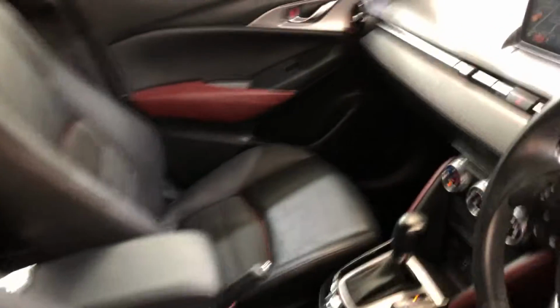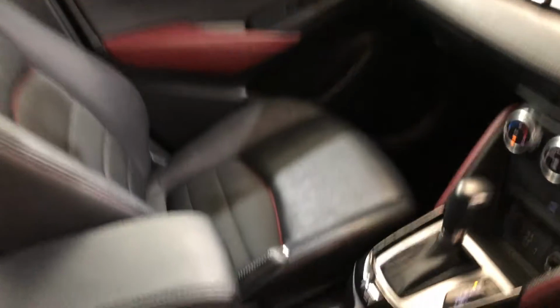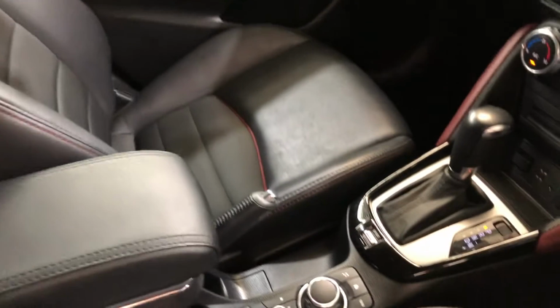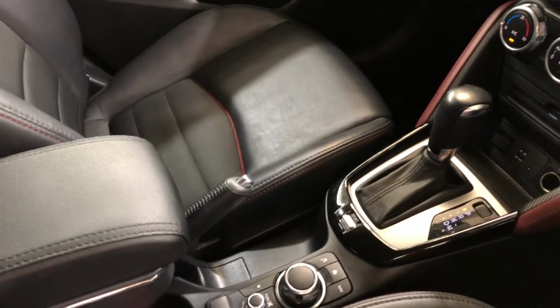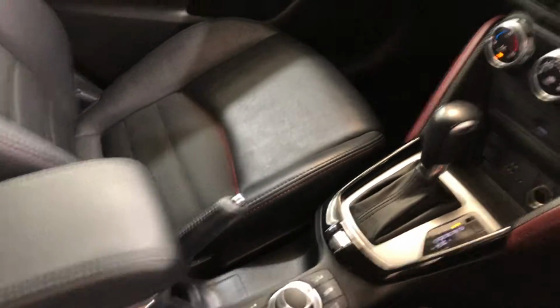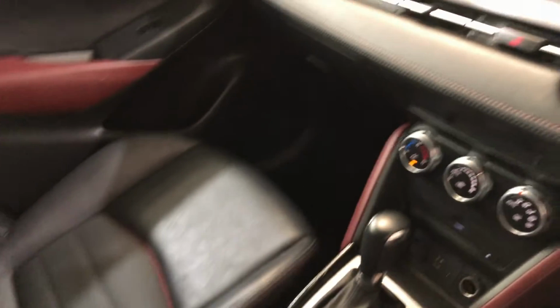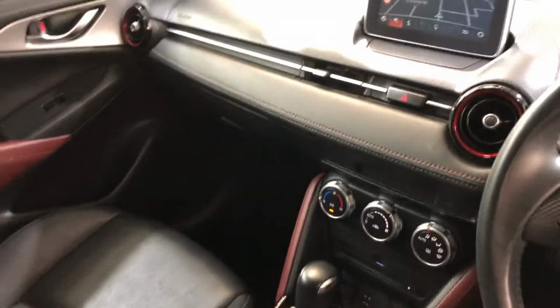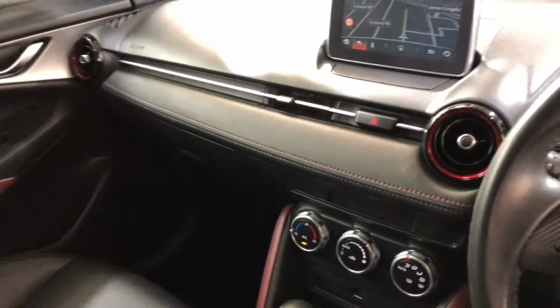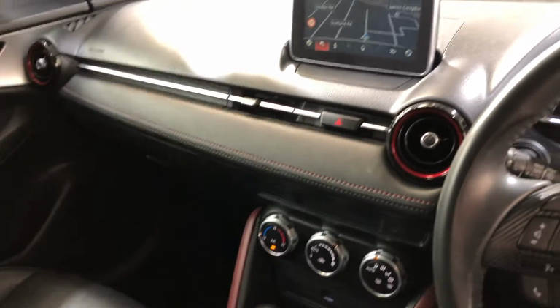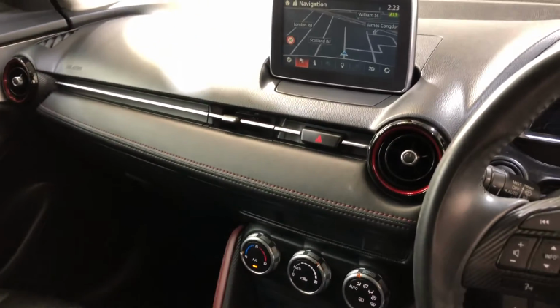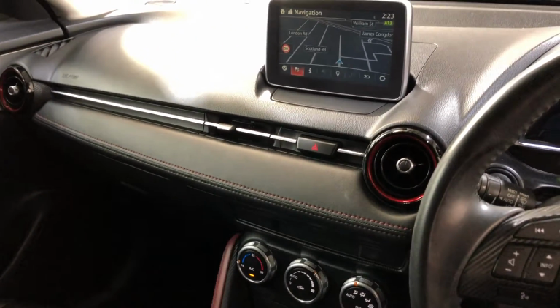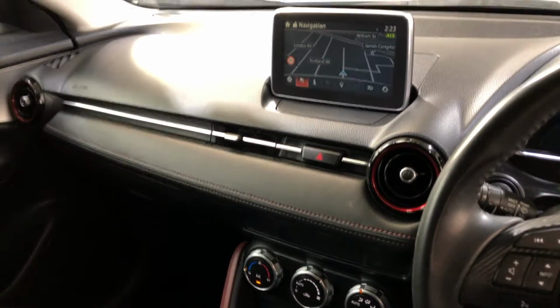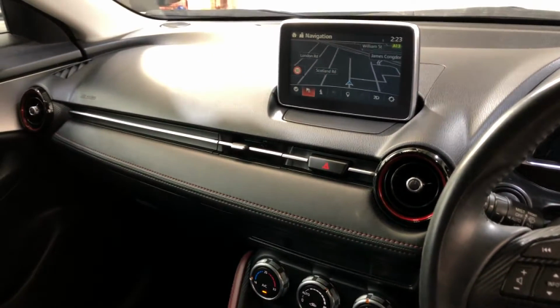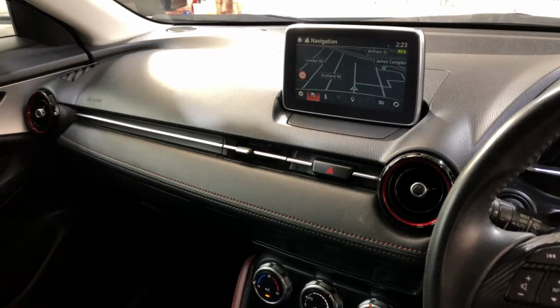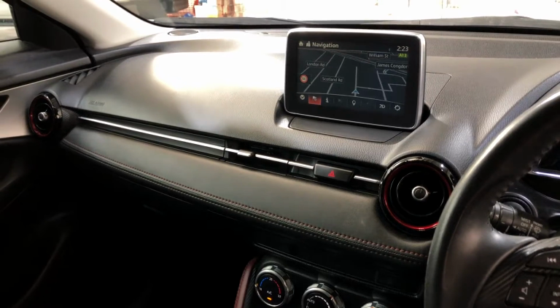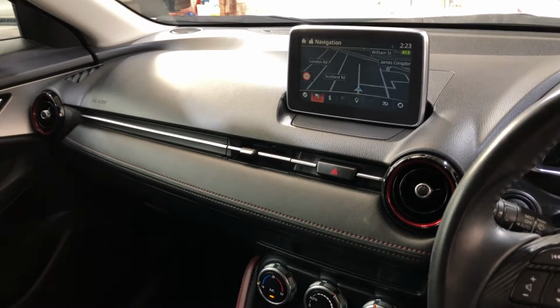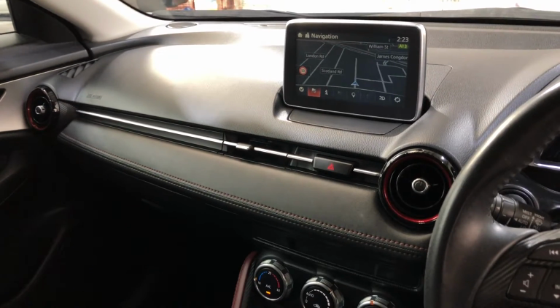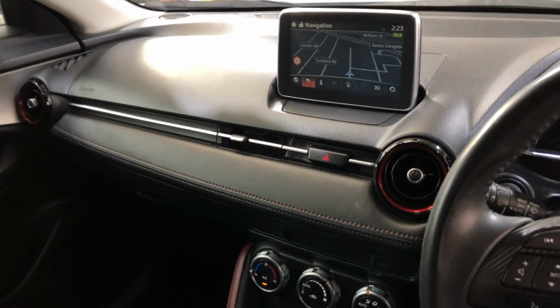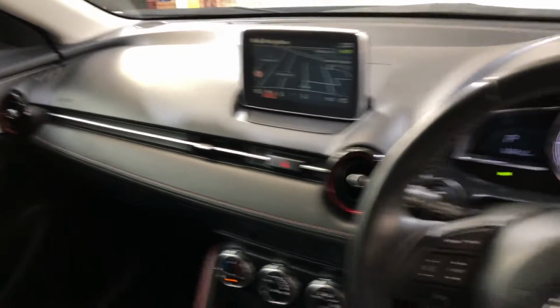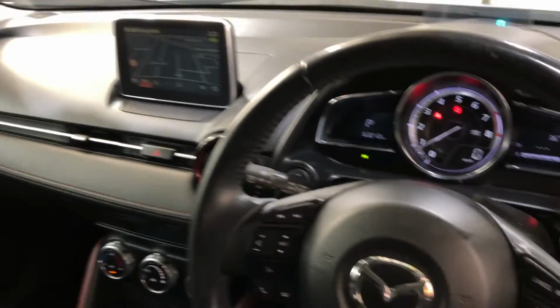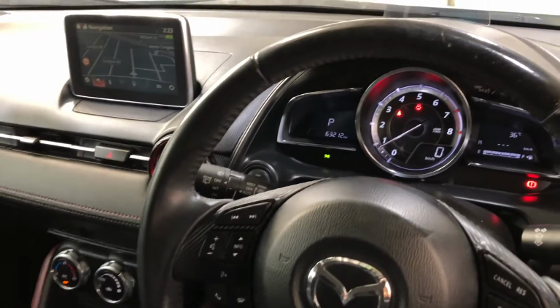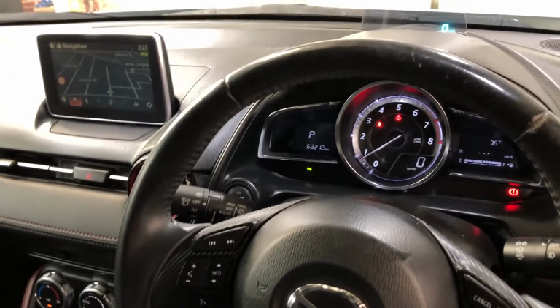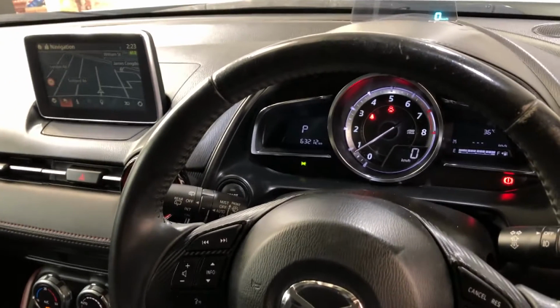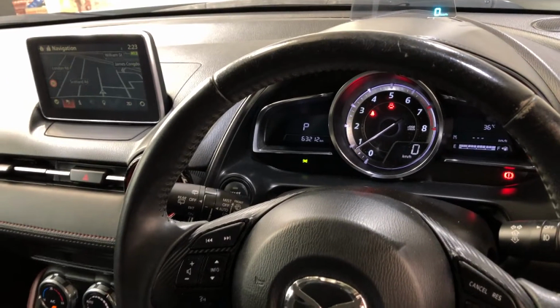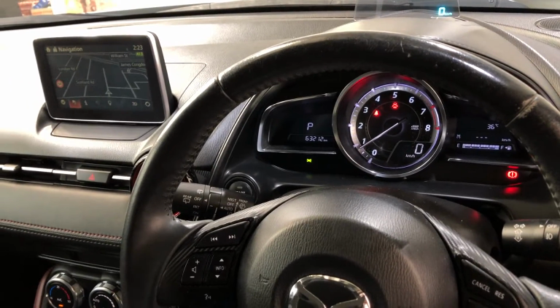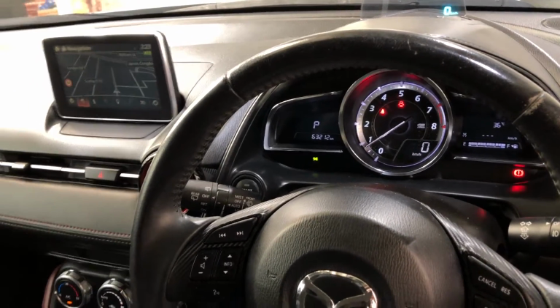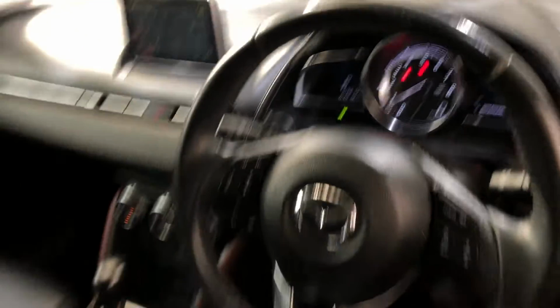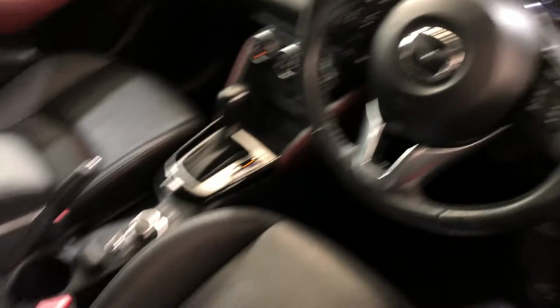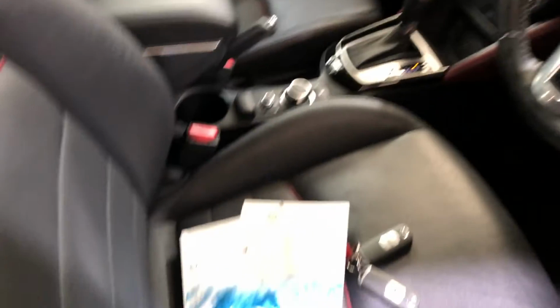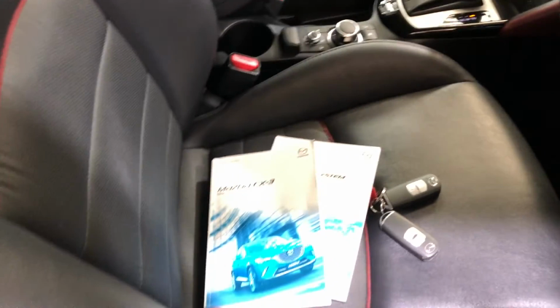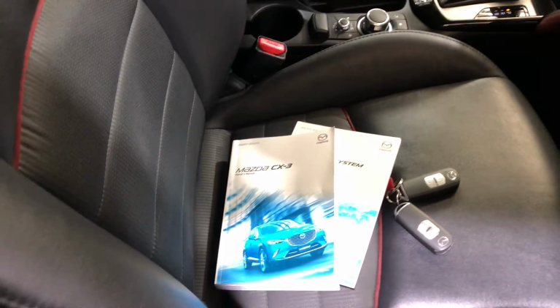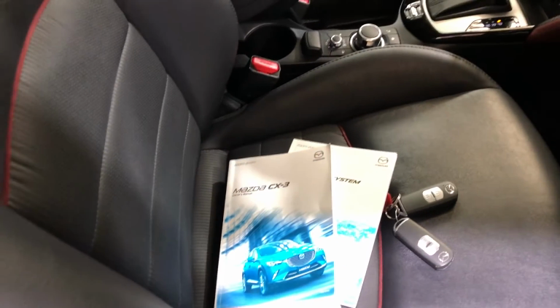It's a fully automatic transmission and comes with all the original head unit, including reverse camera and sat nav. It comes in at just 63,000 kilometres on the clock, and has a full set of keys and a full set of books.